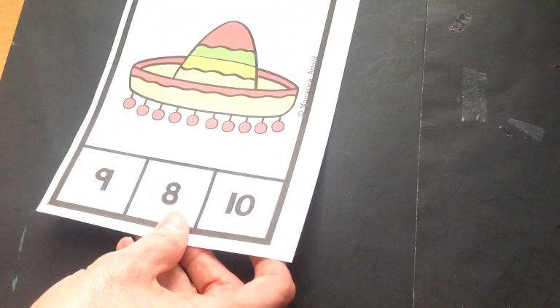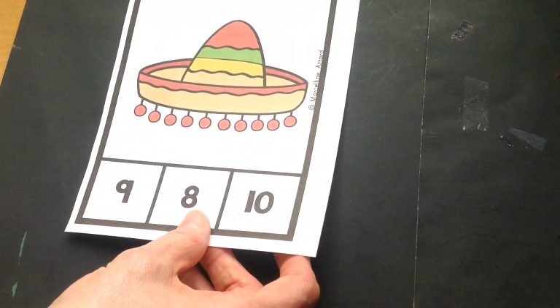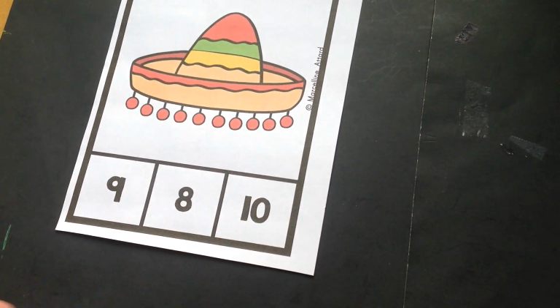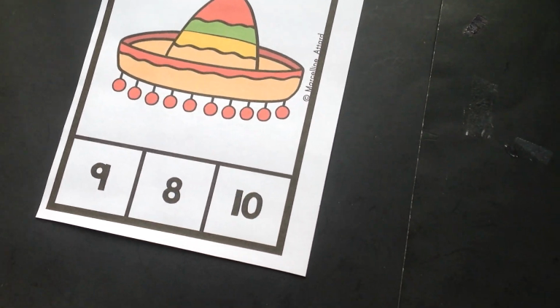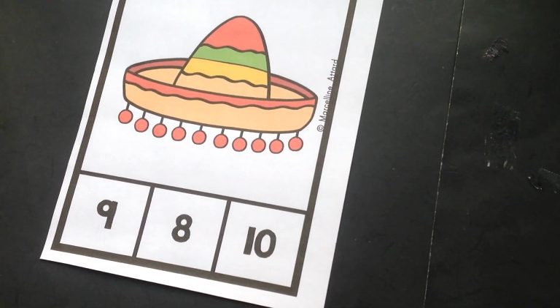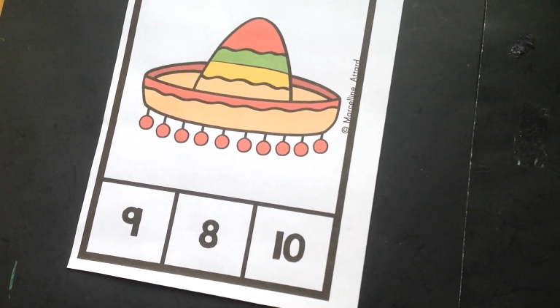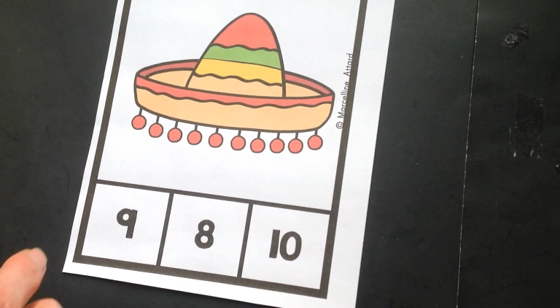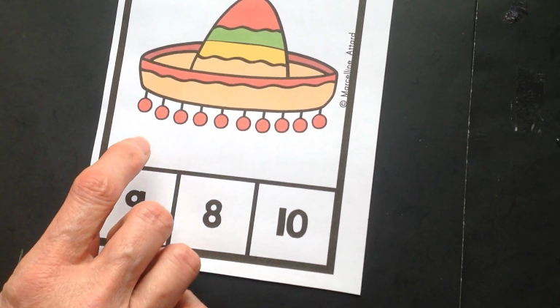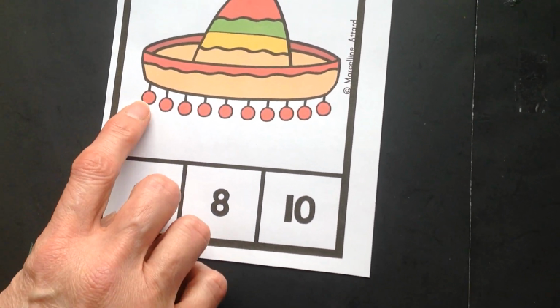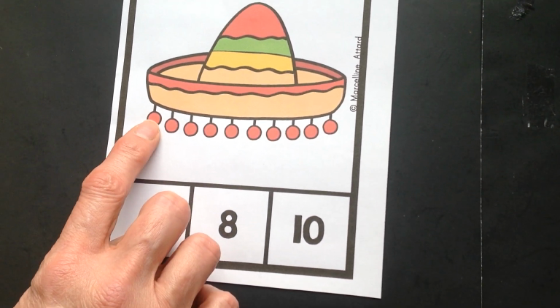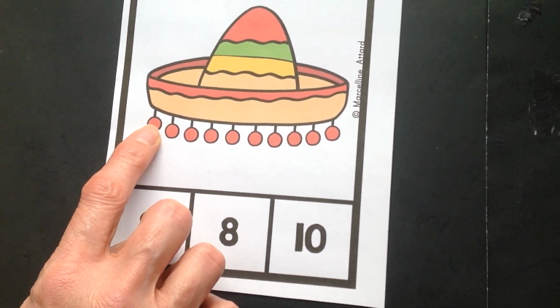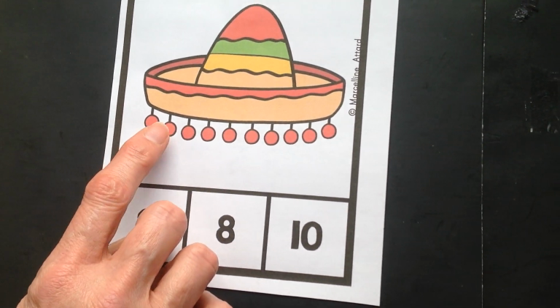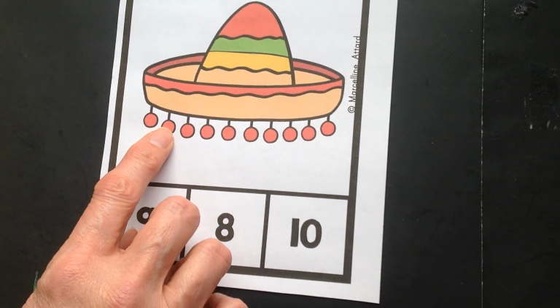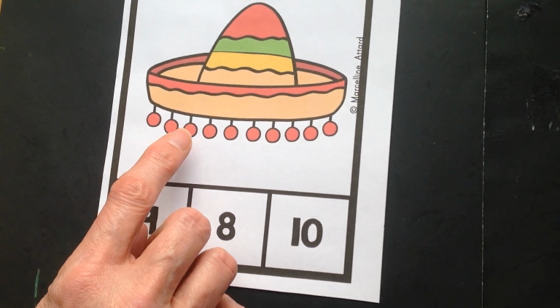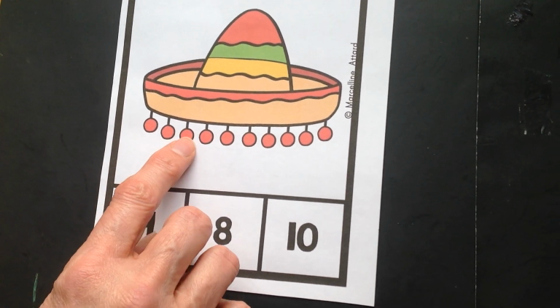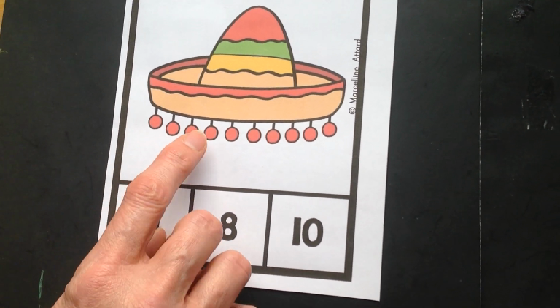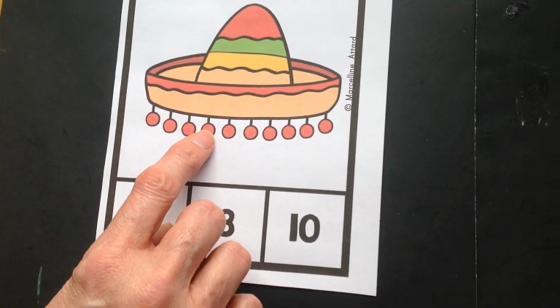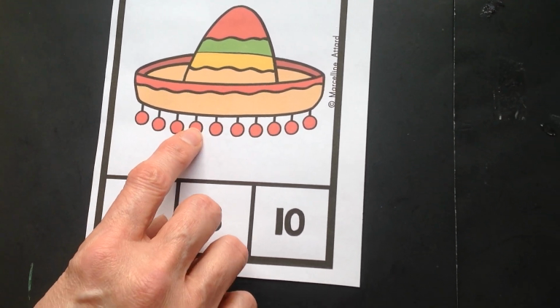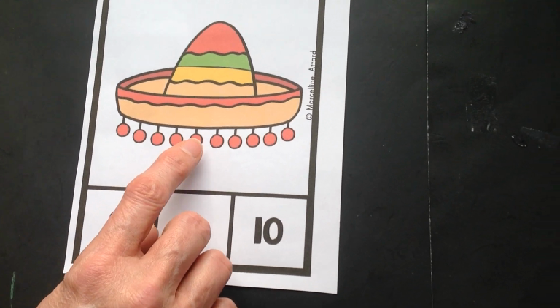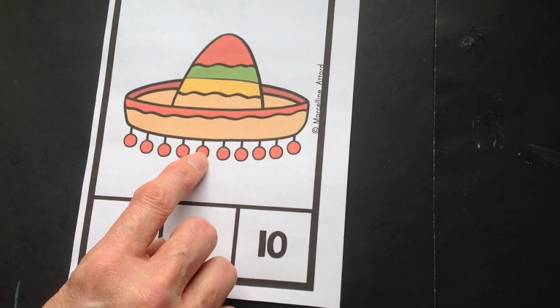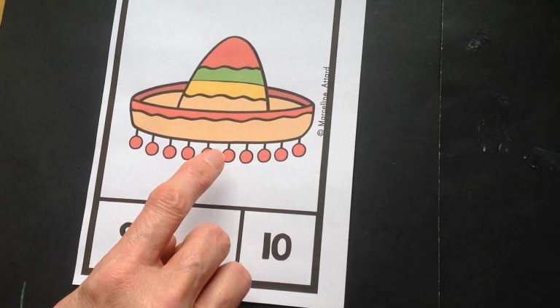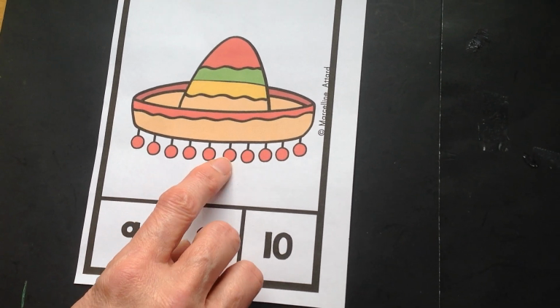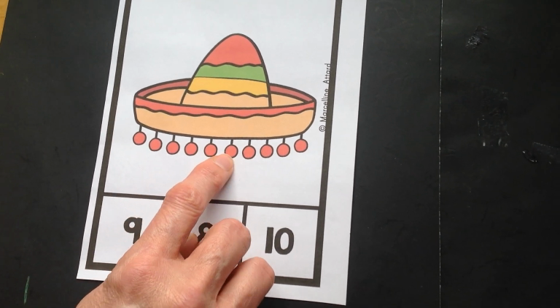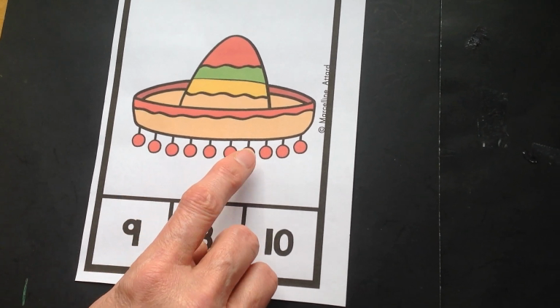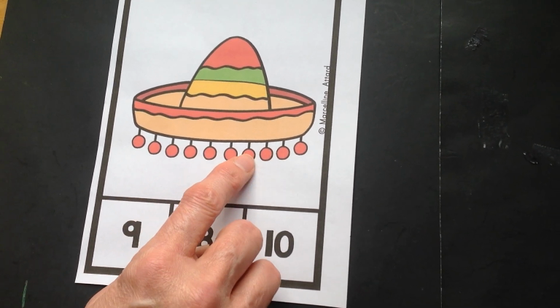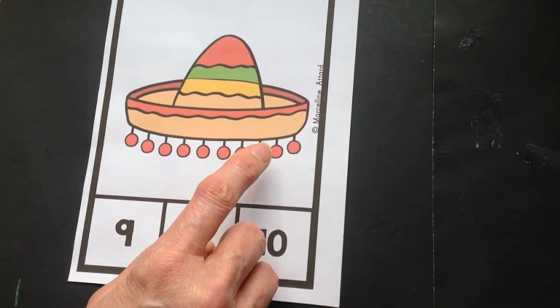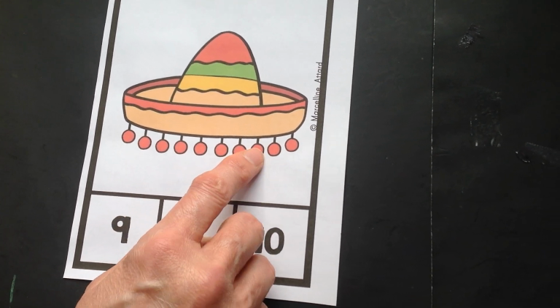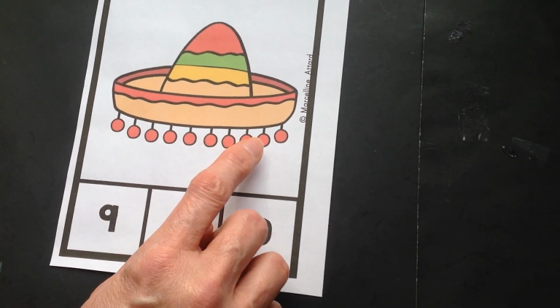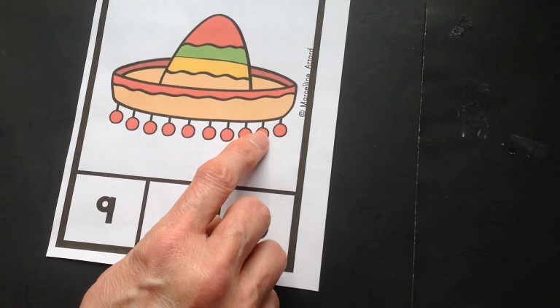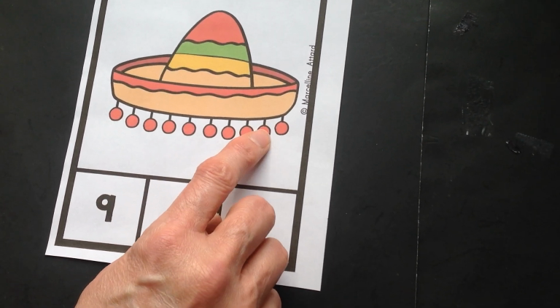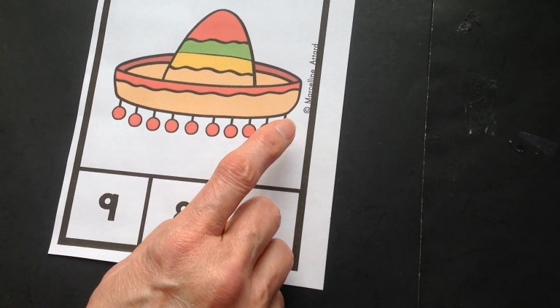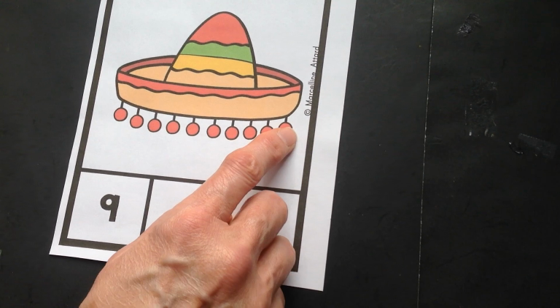Here's our next sombrero. Ready to count in English? One, two, three, four, five, six, seven, eight, nine, ten.